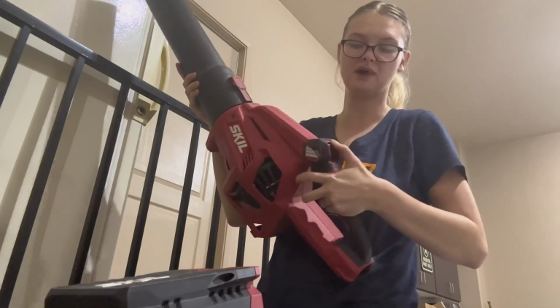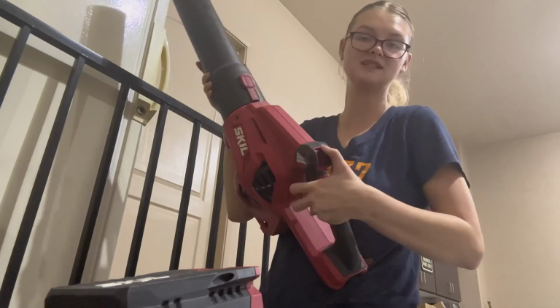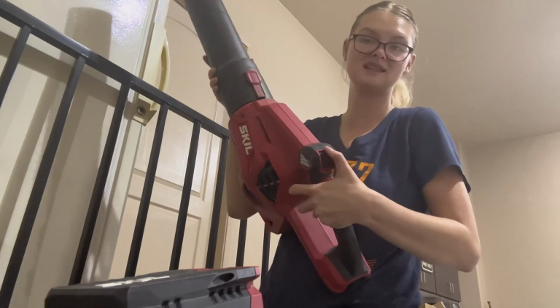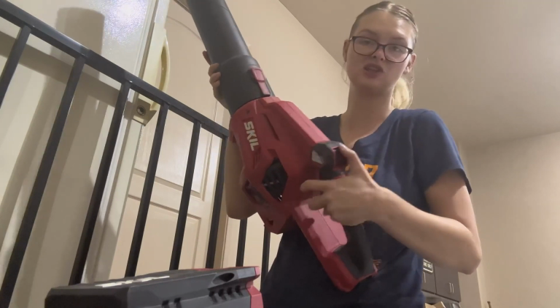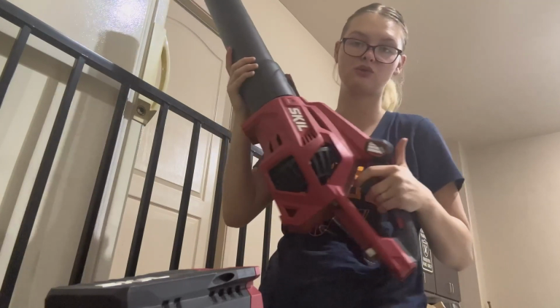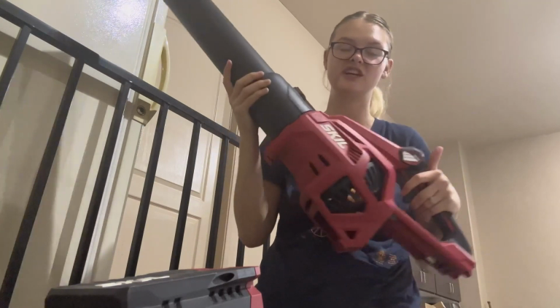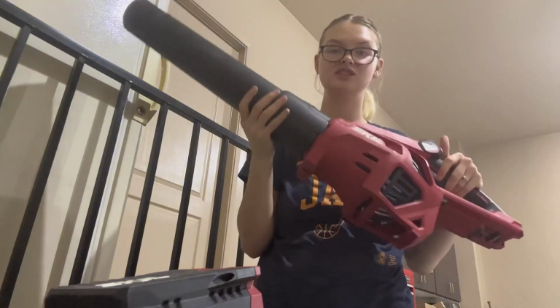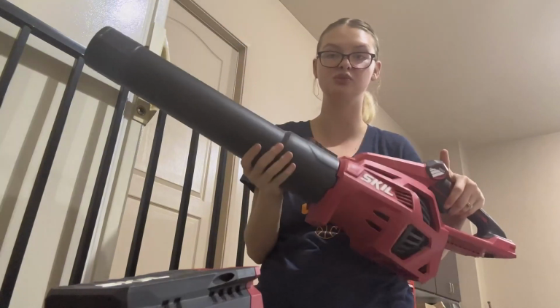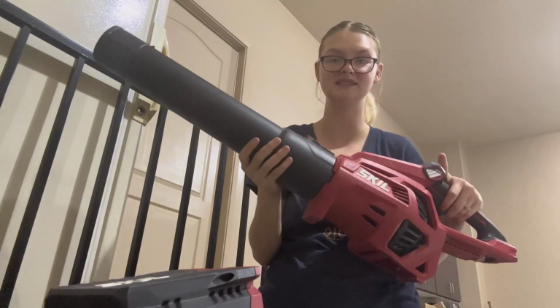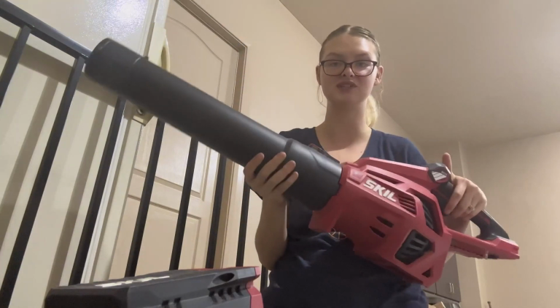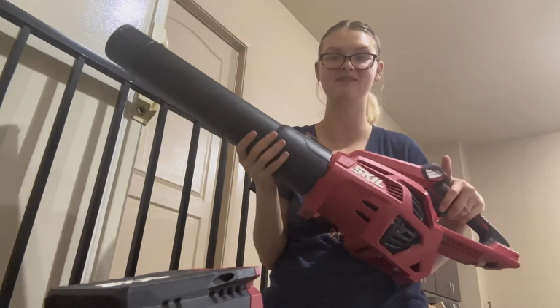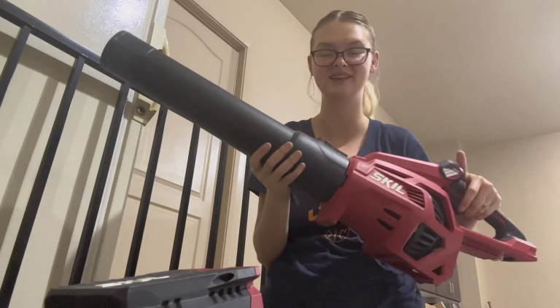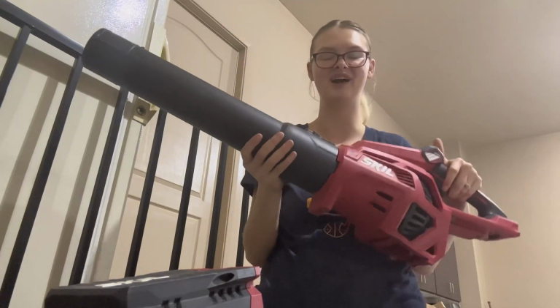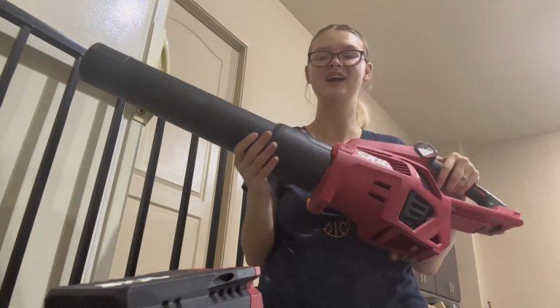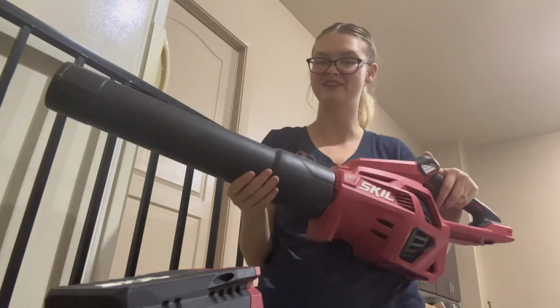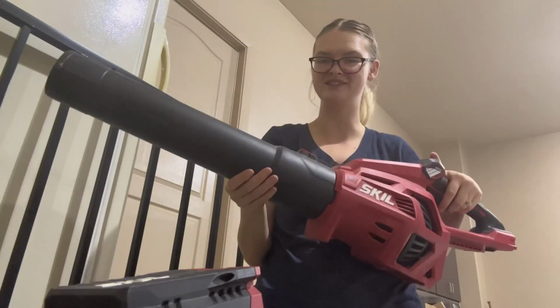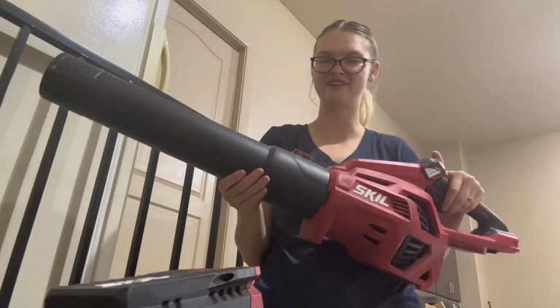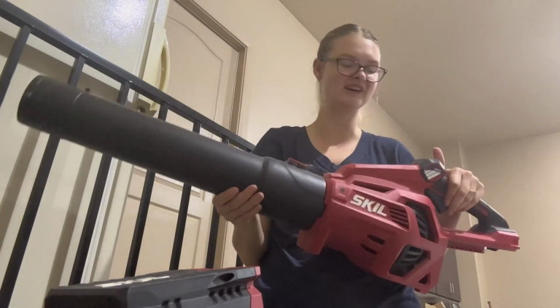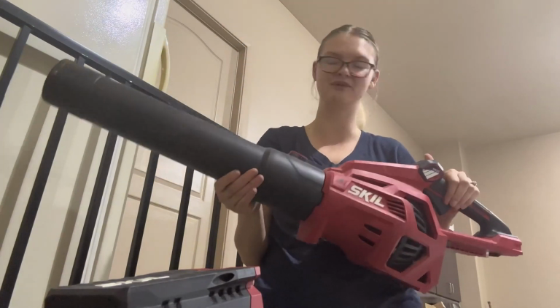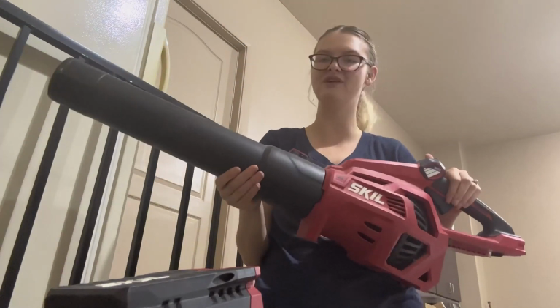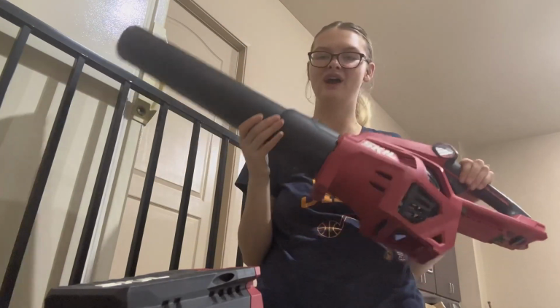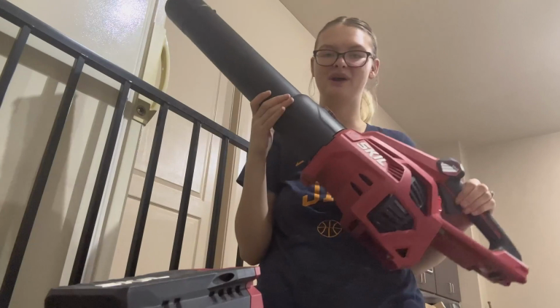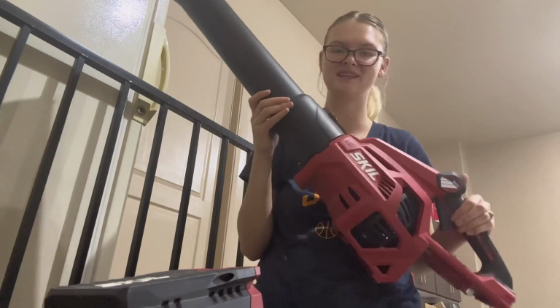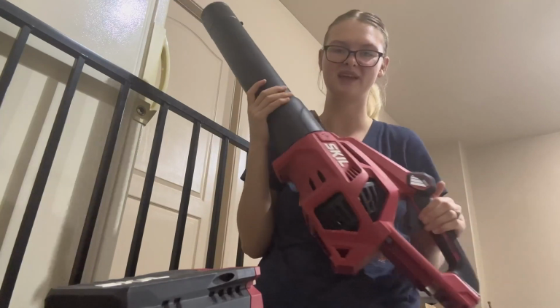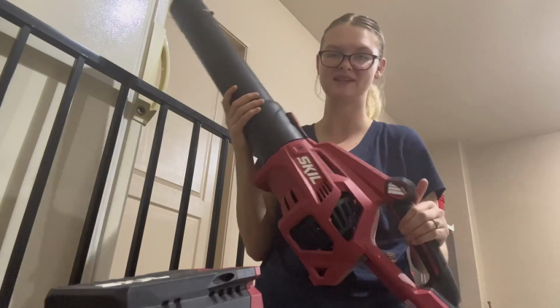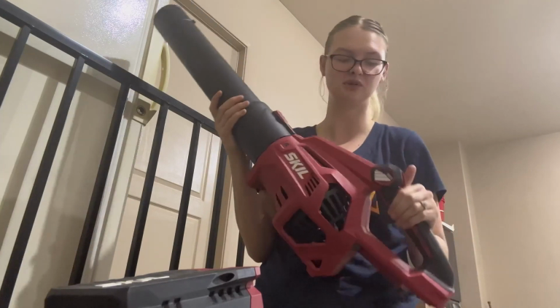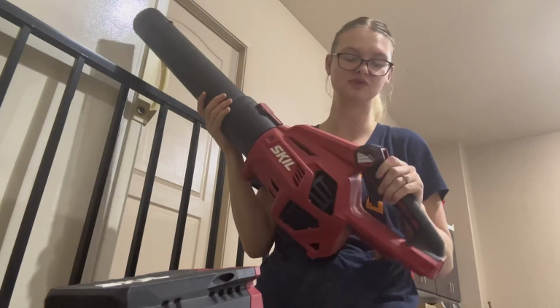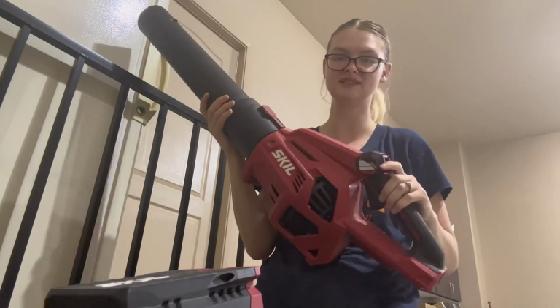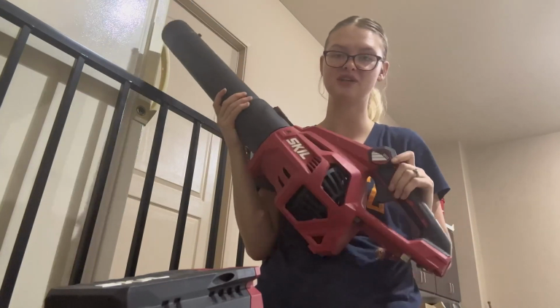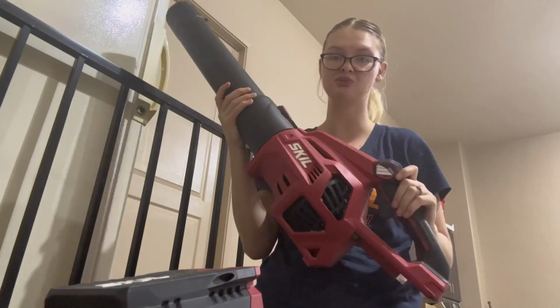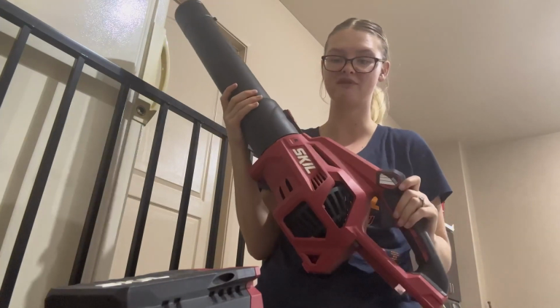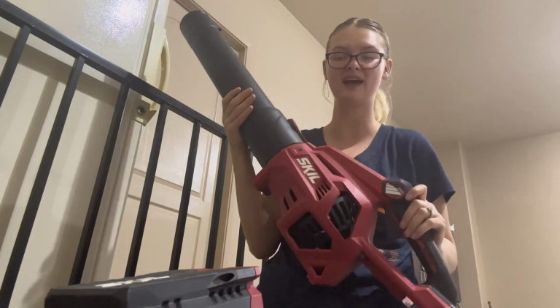Otherwise it does lock, which is super nice, especially if you have little kids running around your house like we do. I just like to make it as safe as possible, so this has been super great for that.